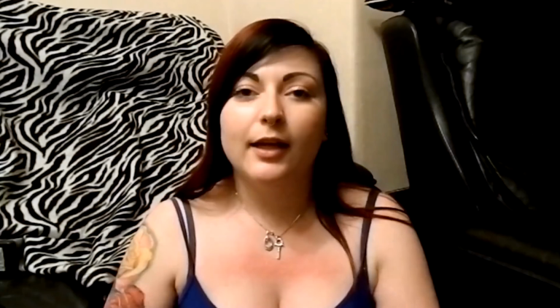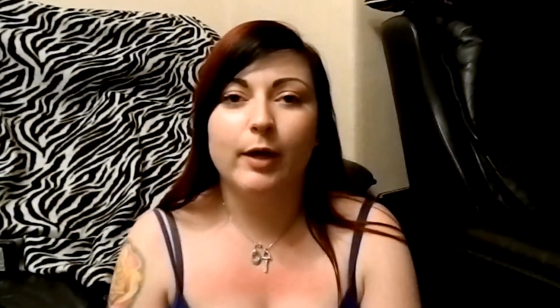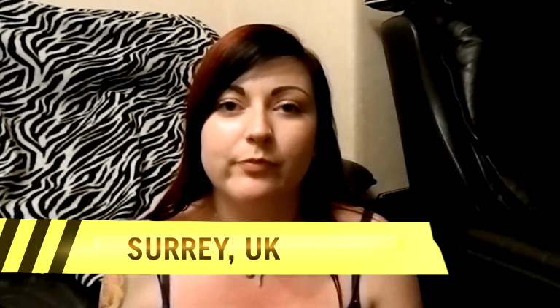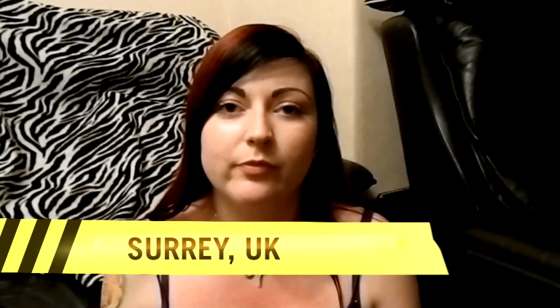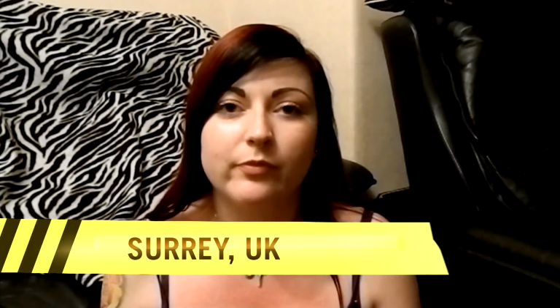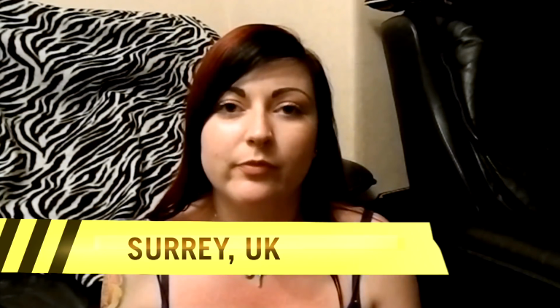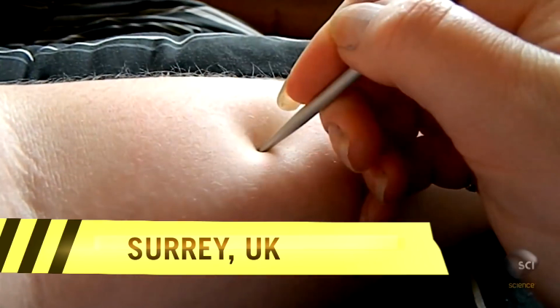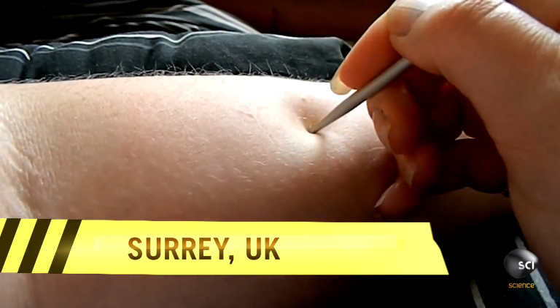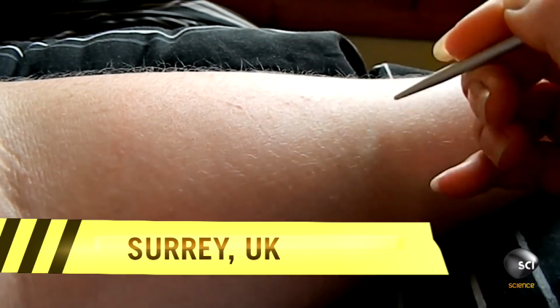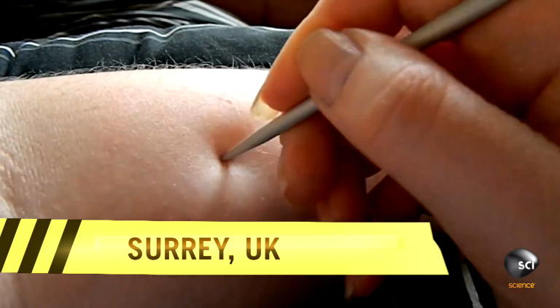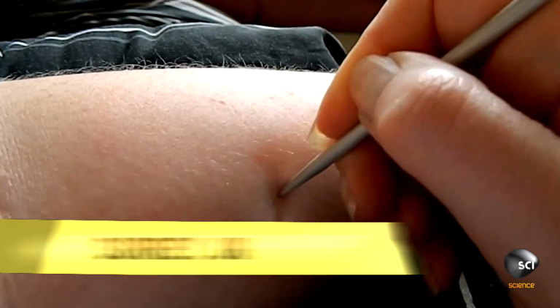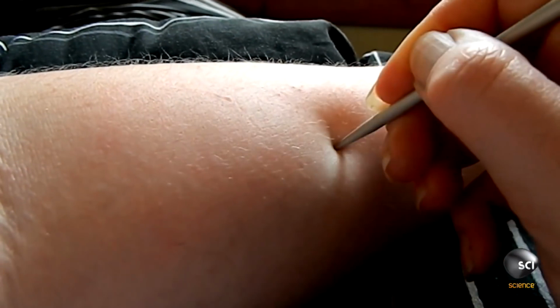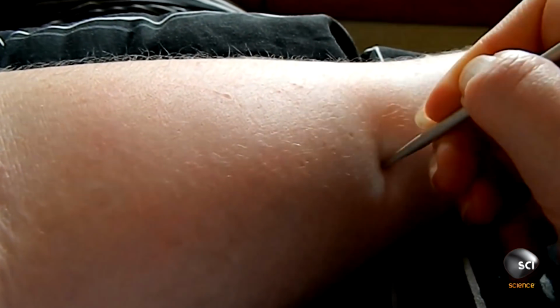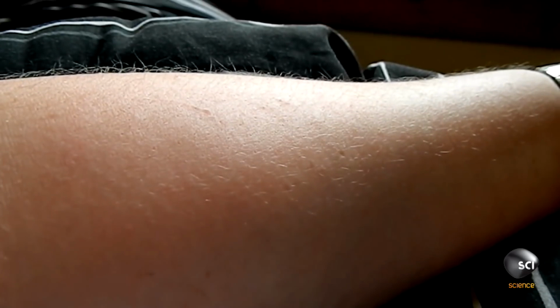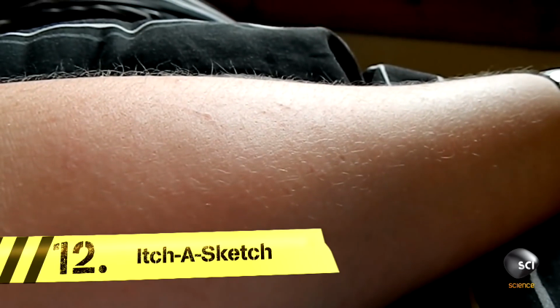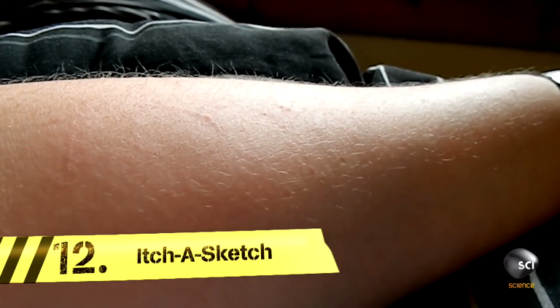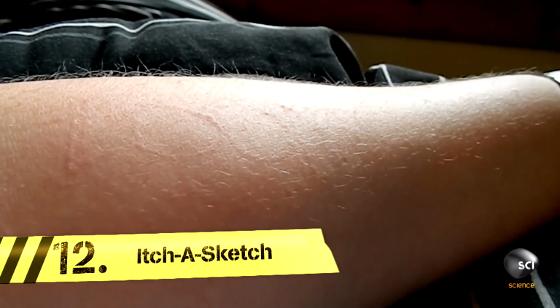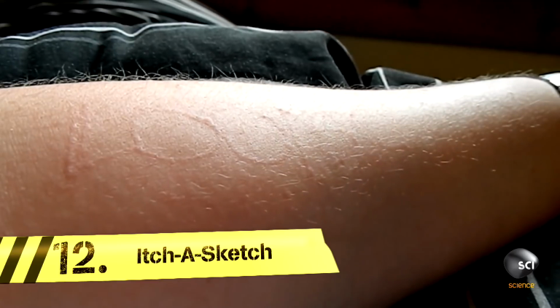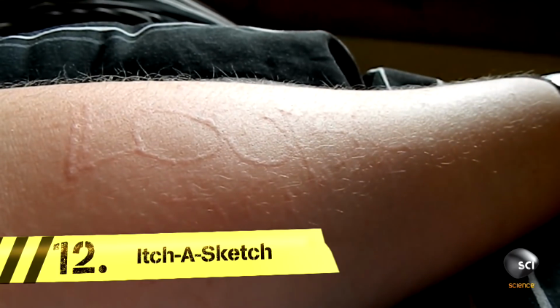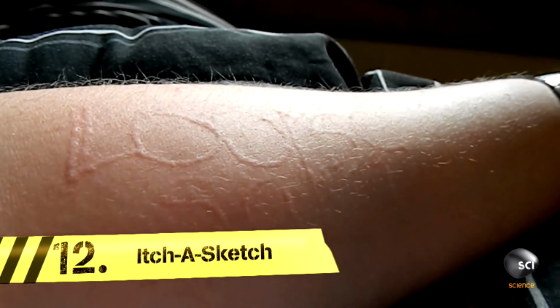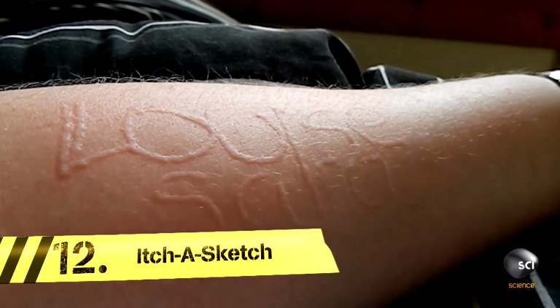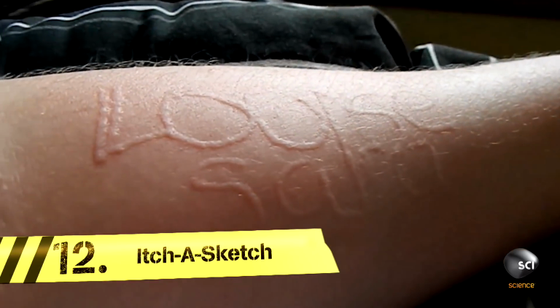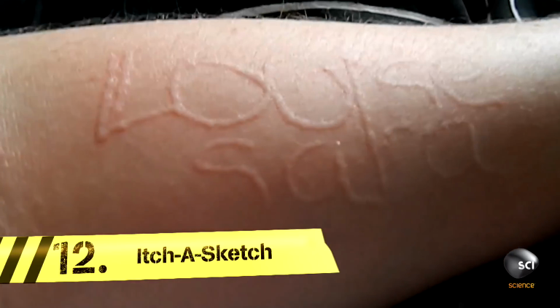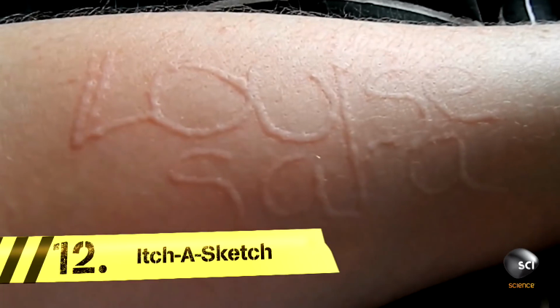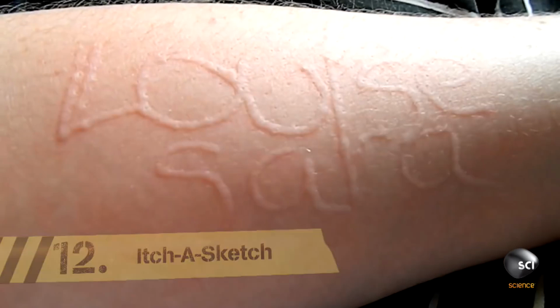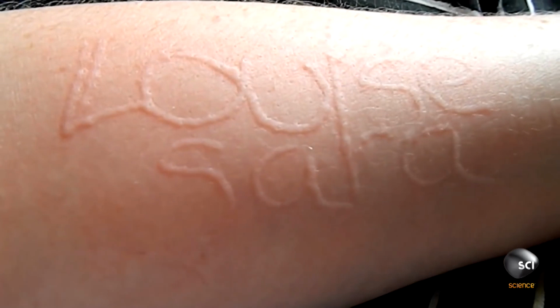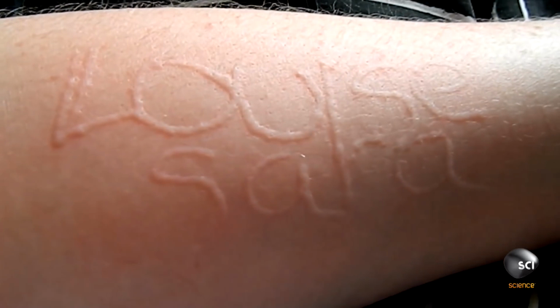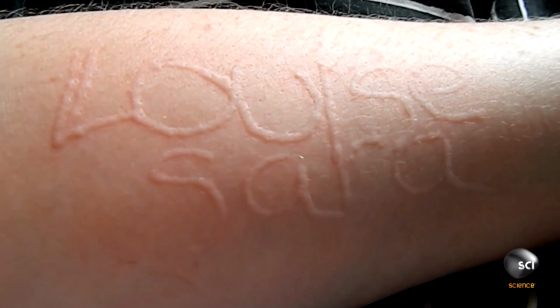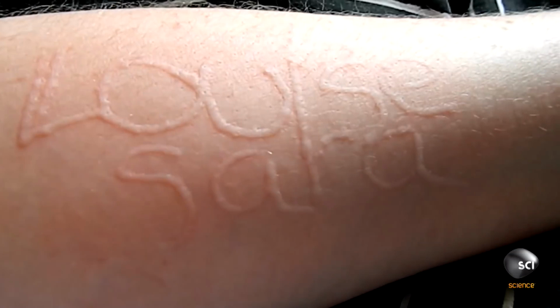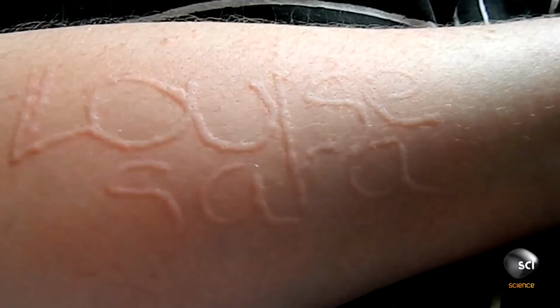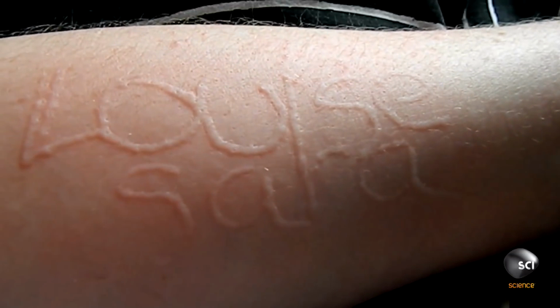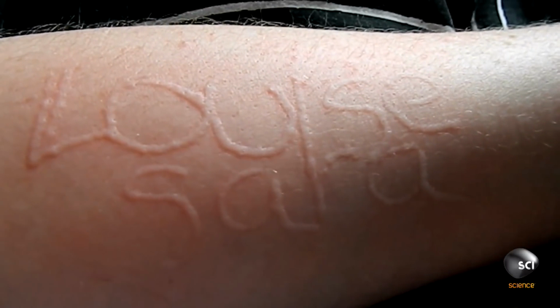Hello, everyone. Go ahead and introduce yourself. This is 27-year-old Louise Sarabatti from the UK, who's able to write words on her skin.